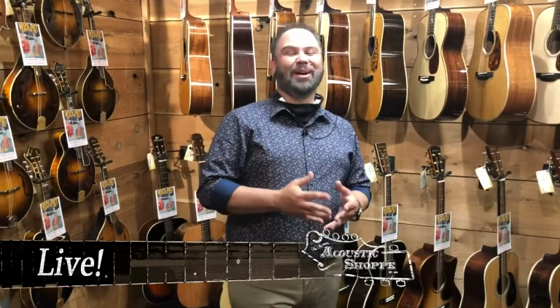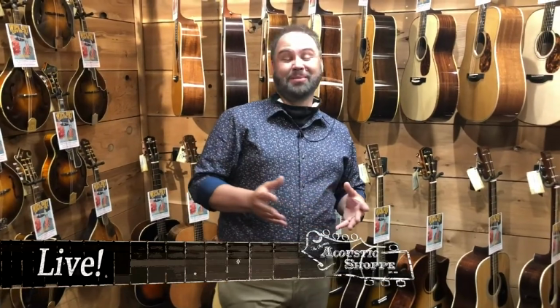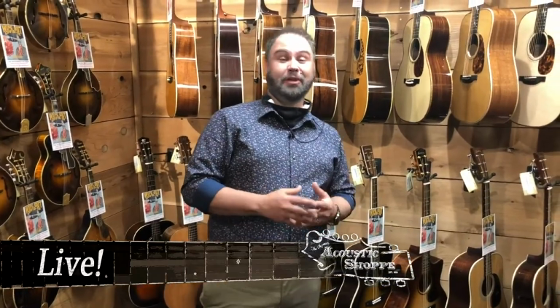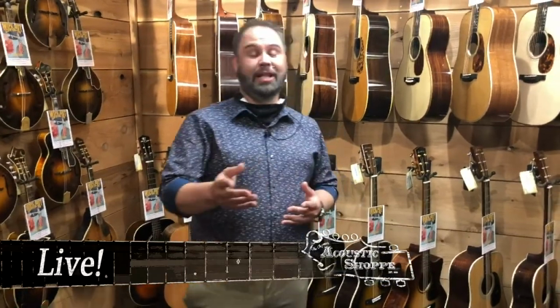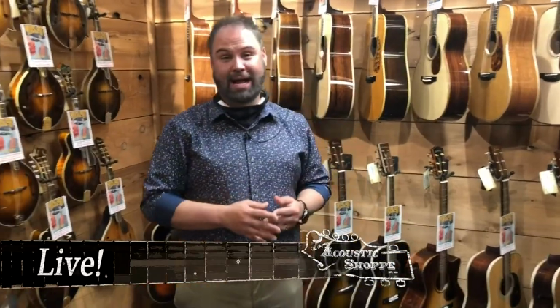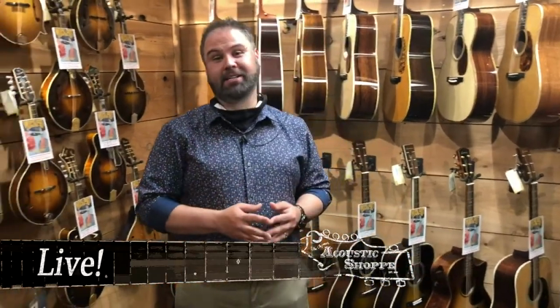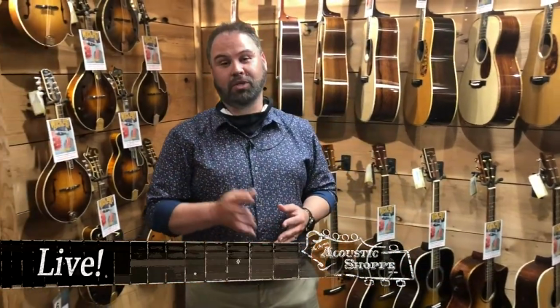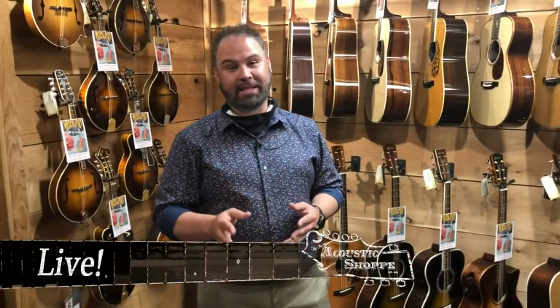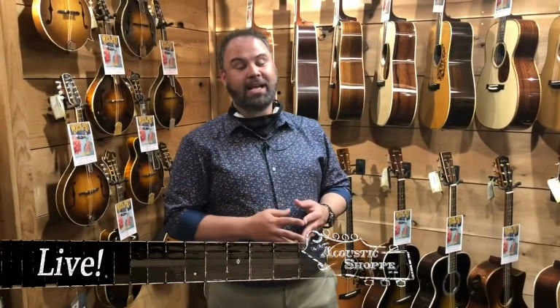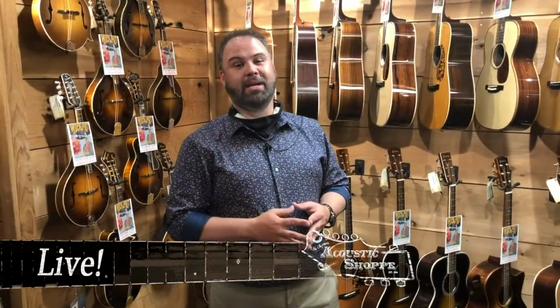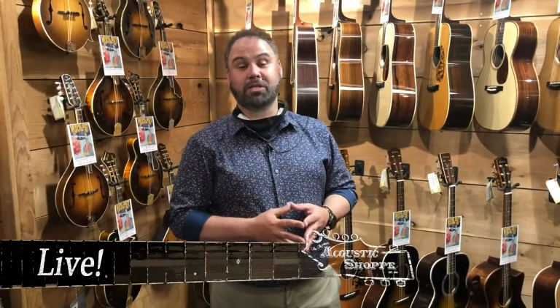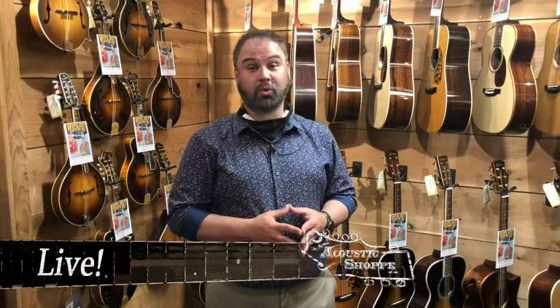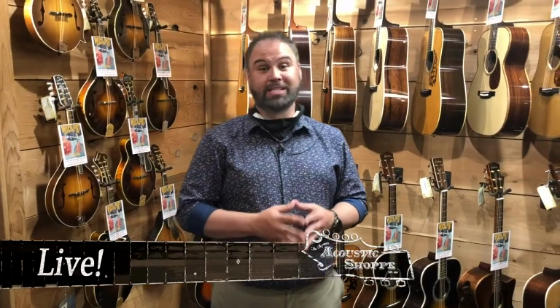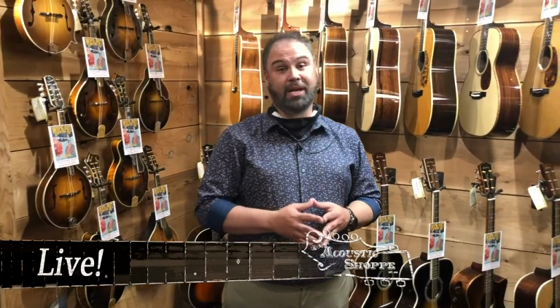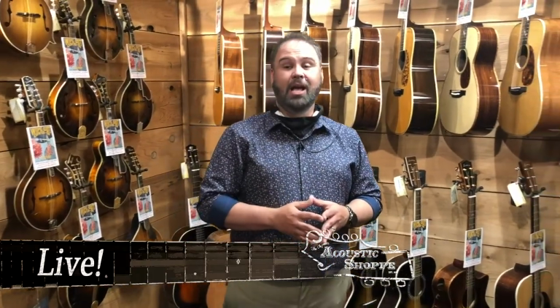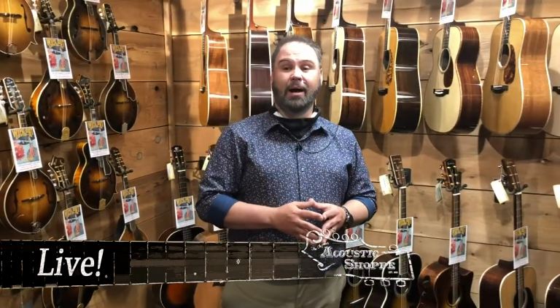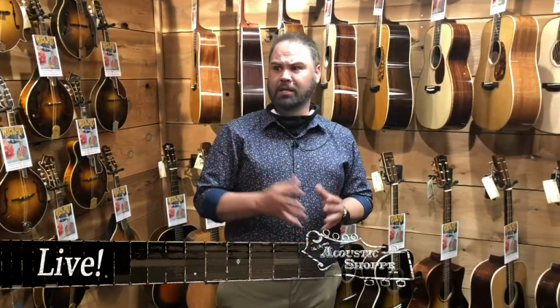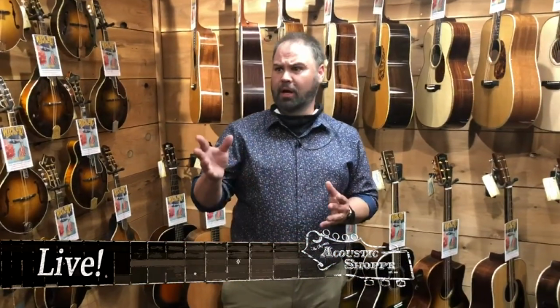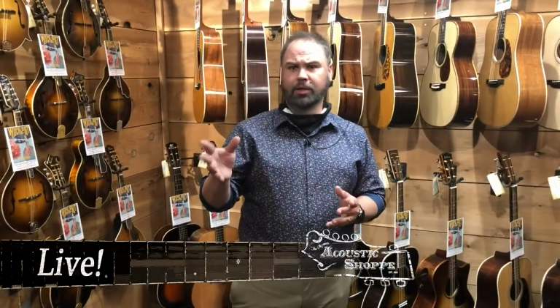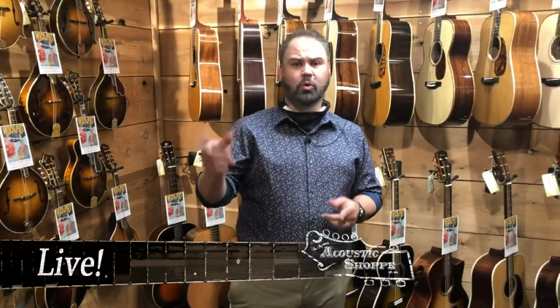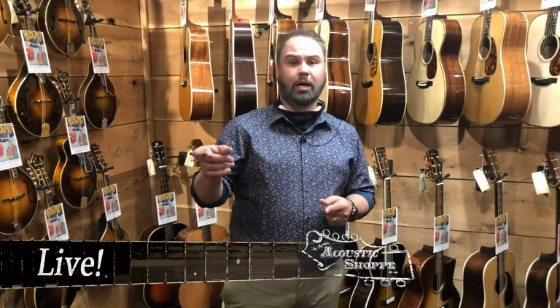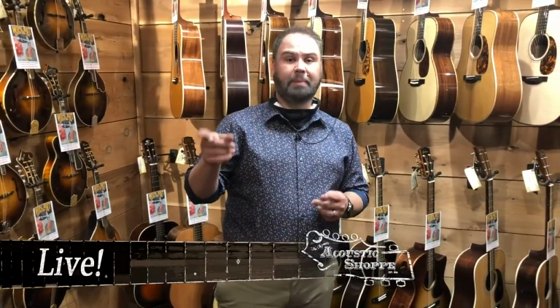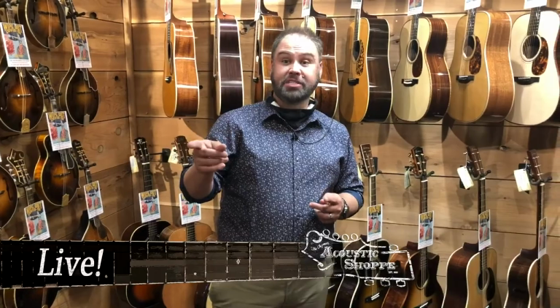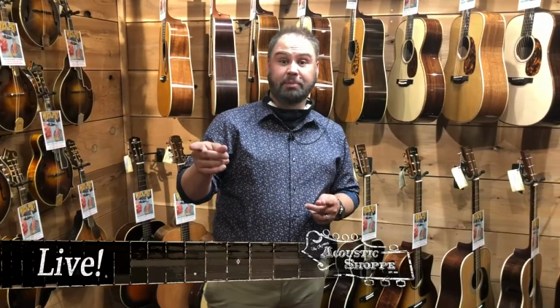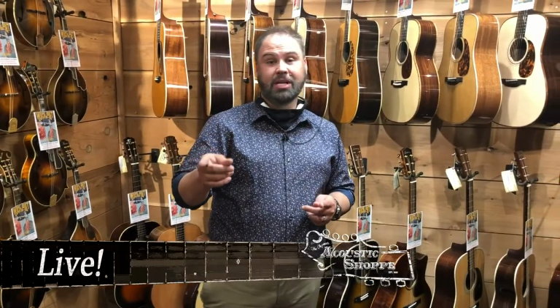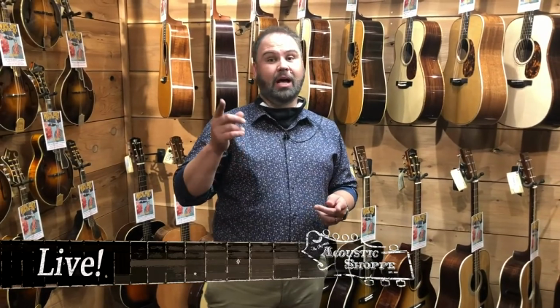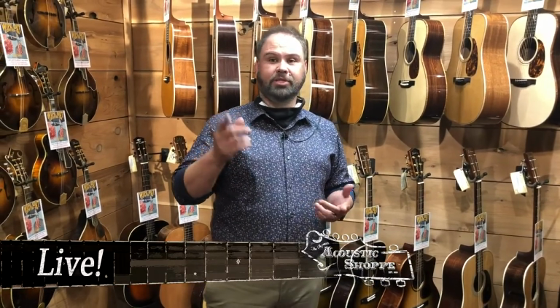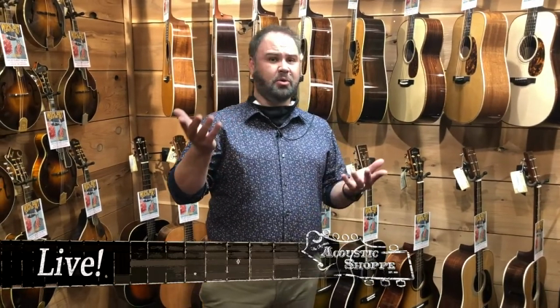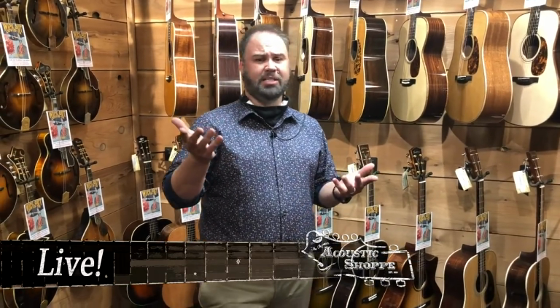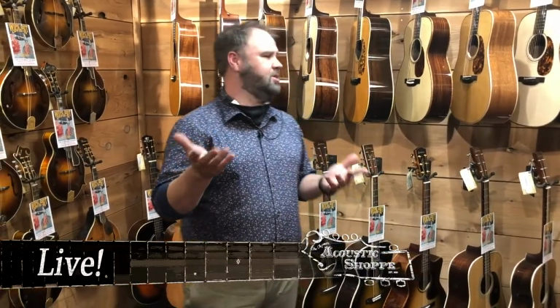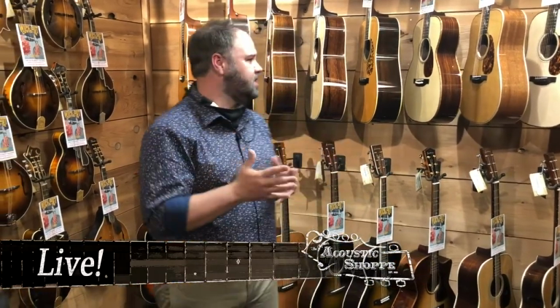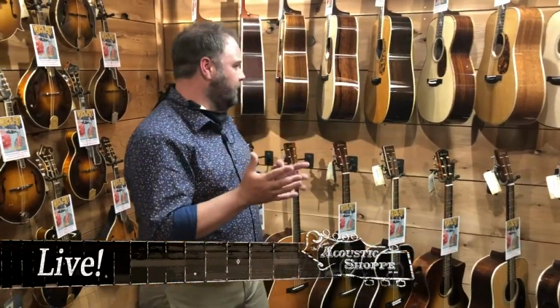I want to go over some of the stuff, including that new Atkin guitar — we'll talk about that in a minute as well. Some other cool things that came in and some really cool packages that we built. Just lots of cool products that came in, so I'm pretty excited about it.